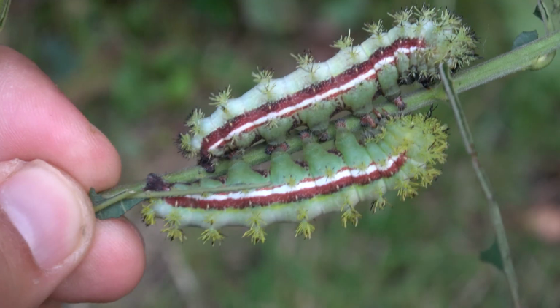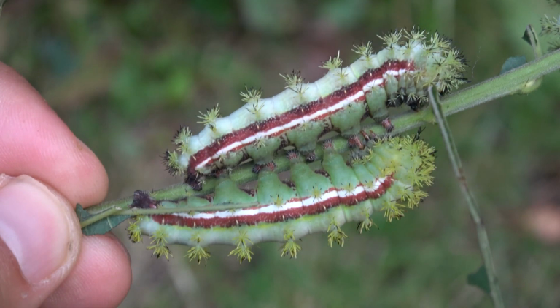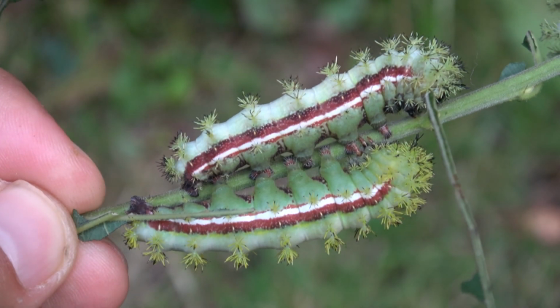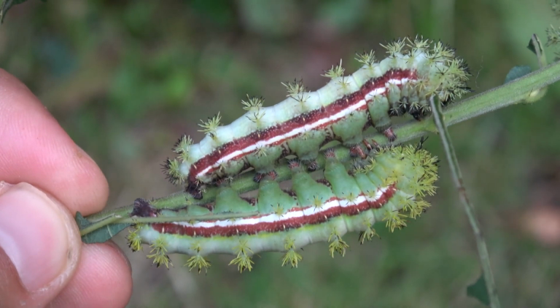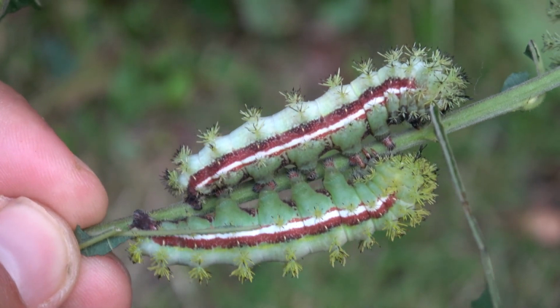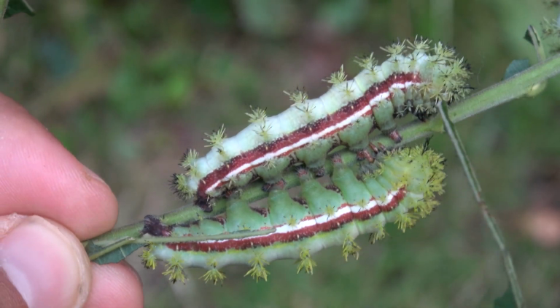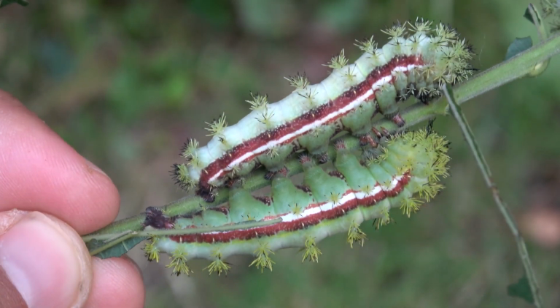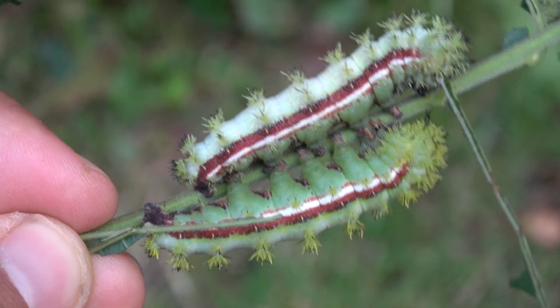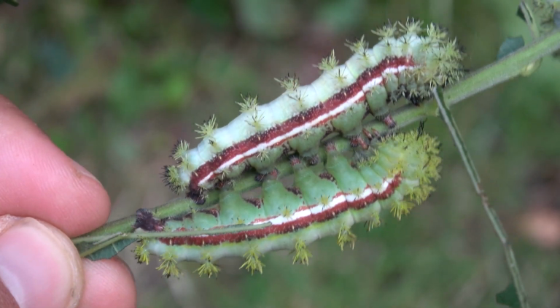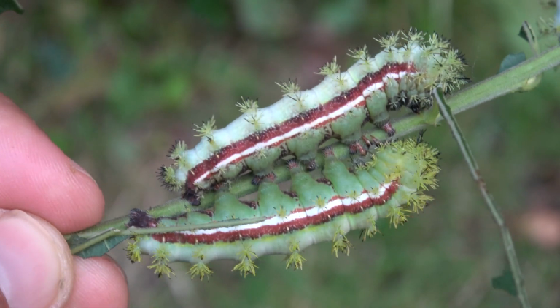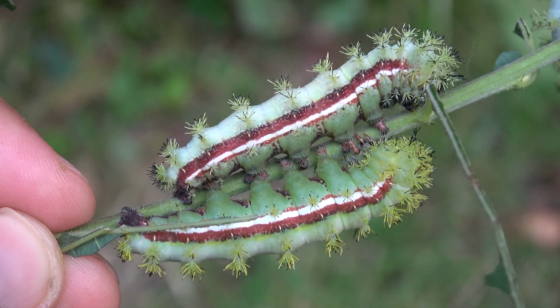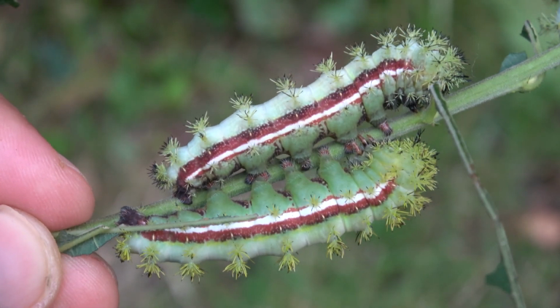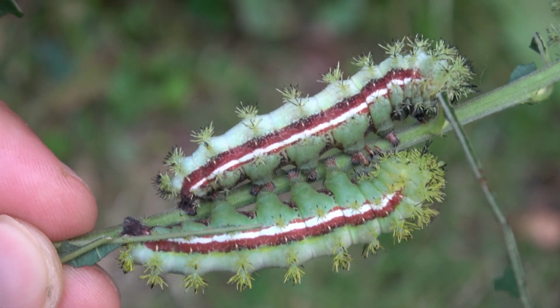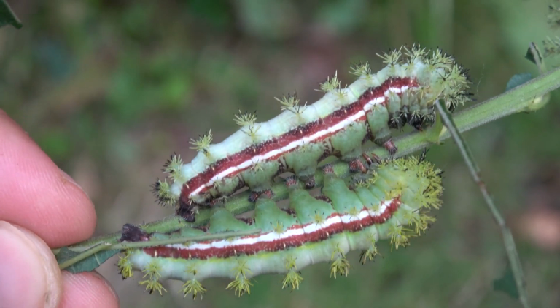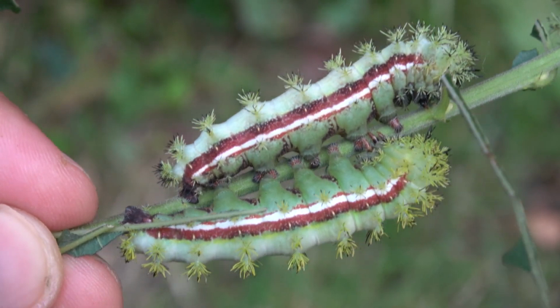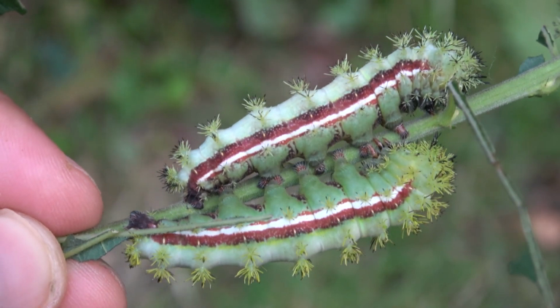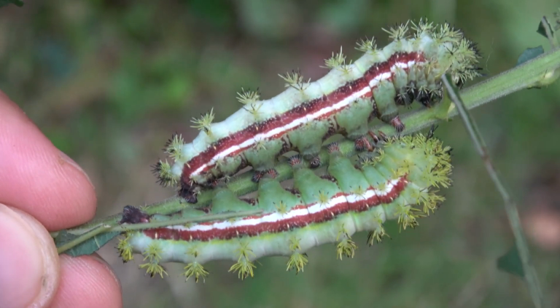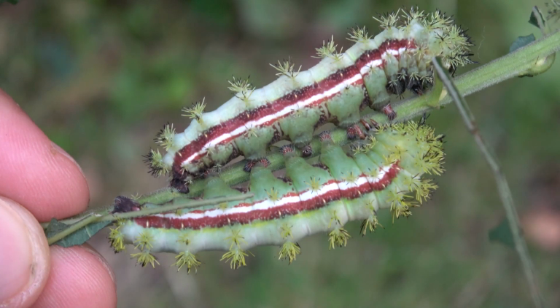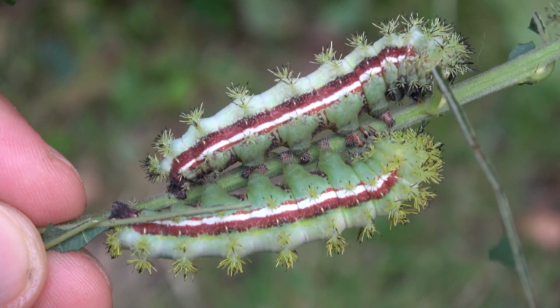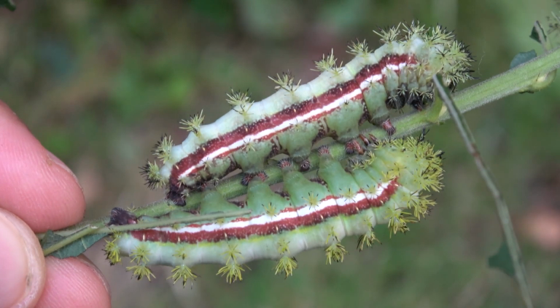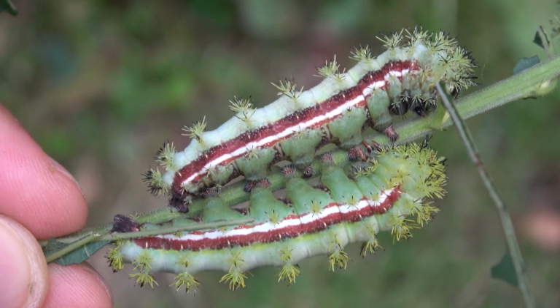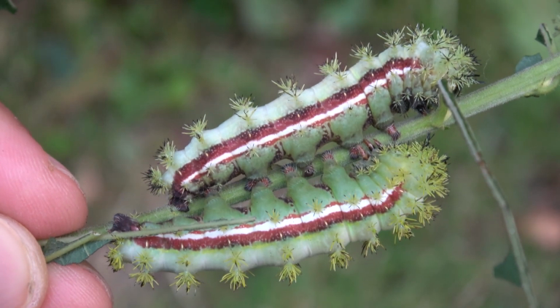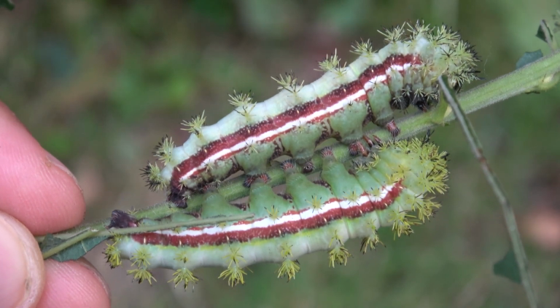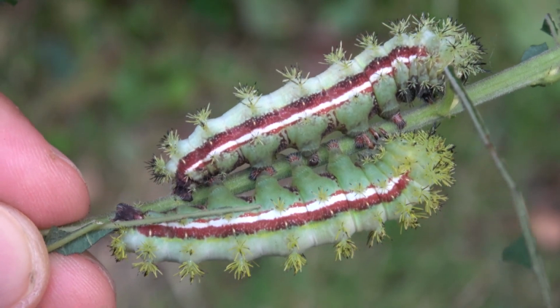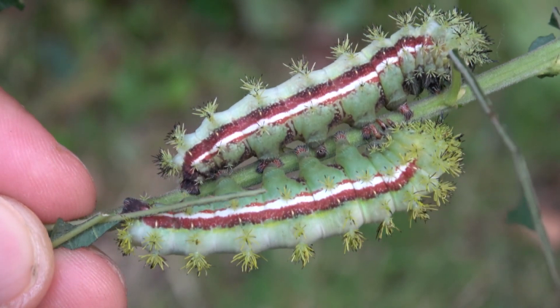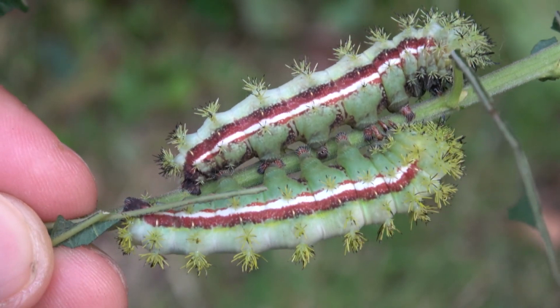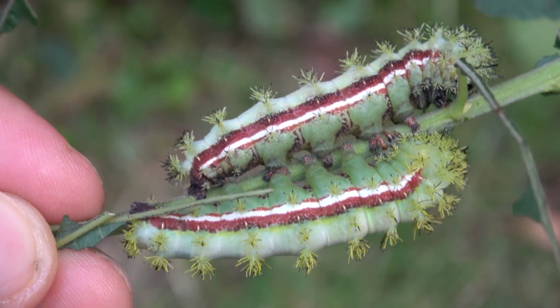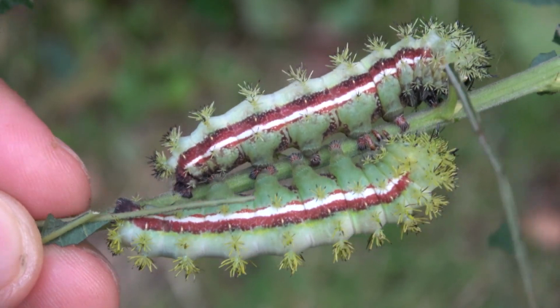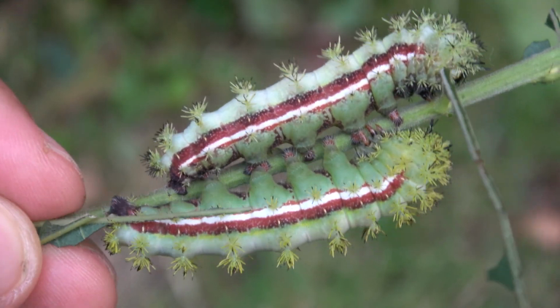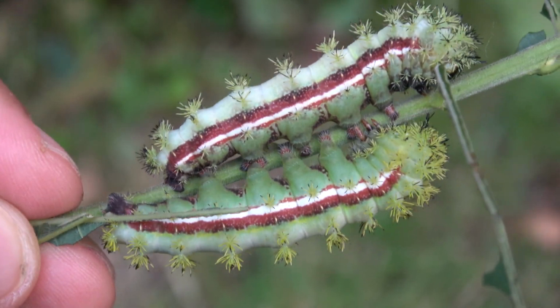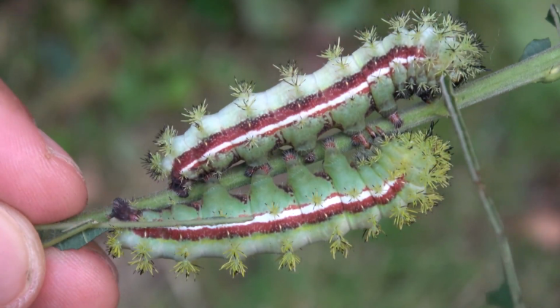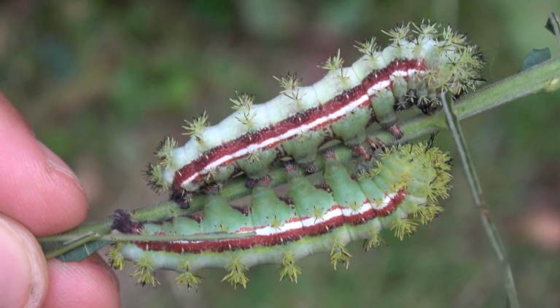The caterpillars can easily be raised on willow, cherry, oak, and many more plants to be honest. The cocoons are papery thin.